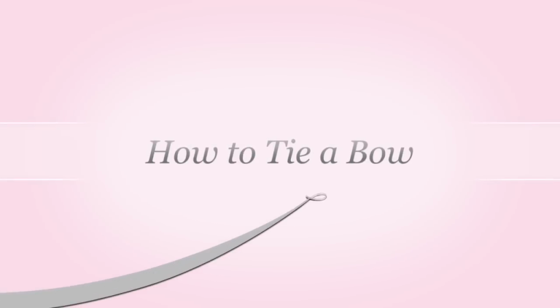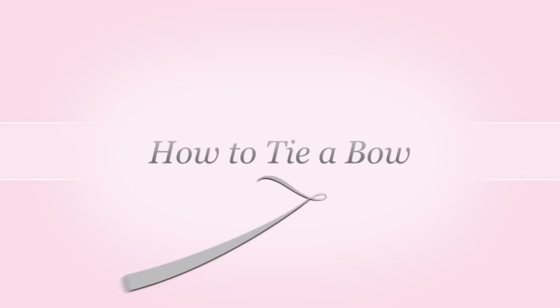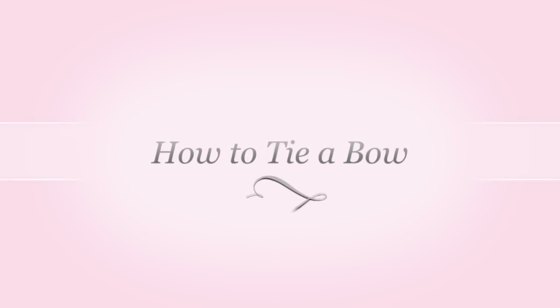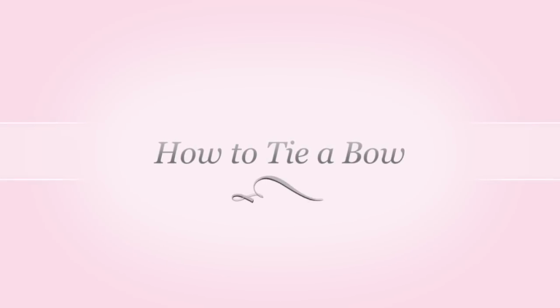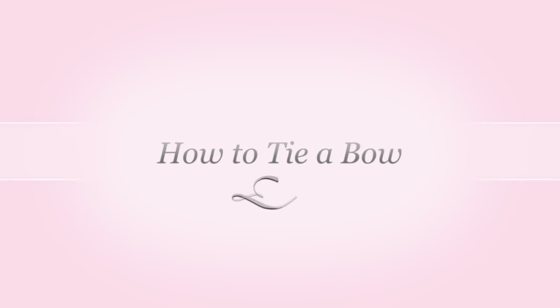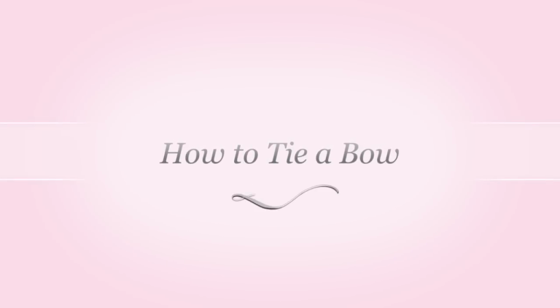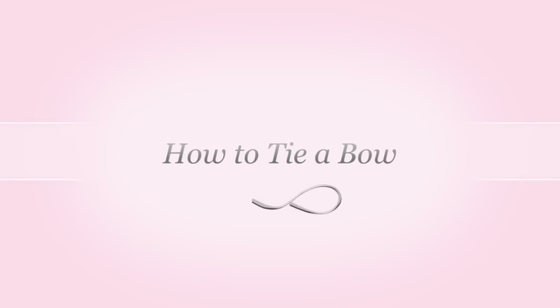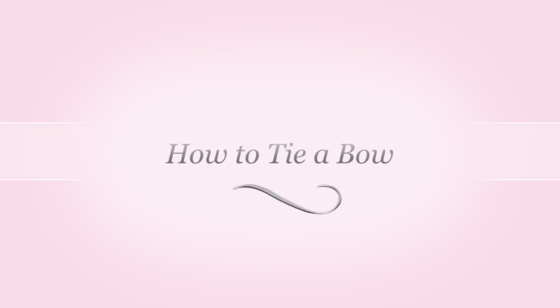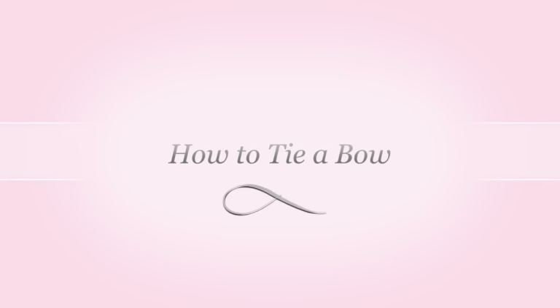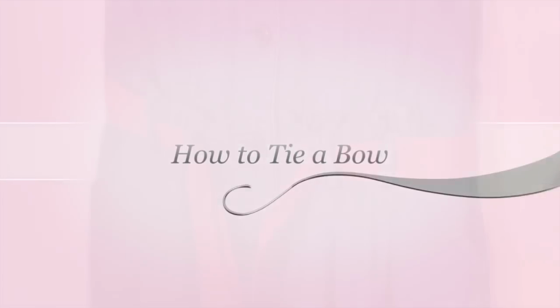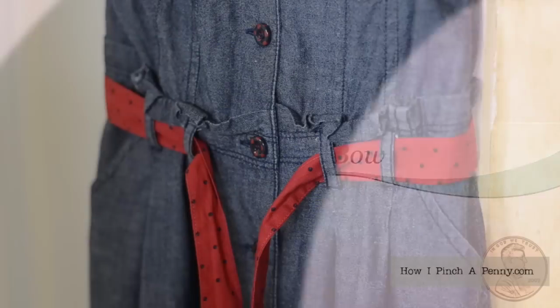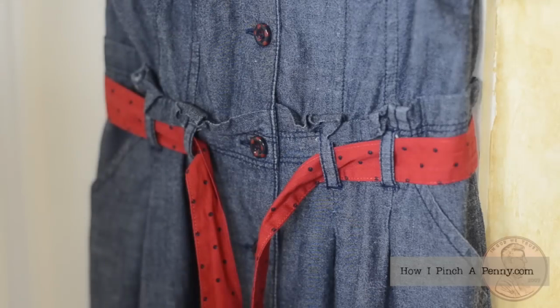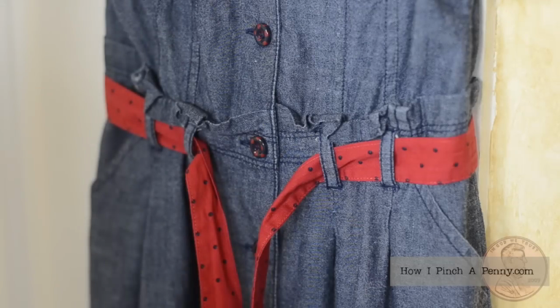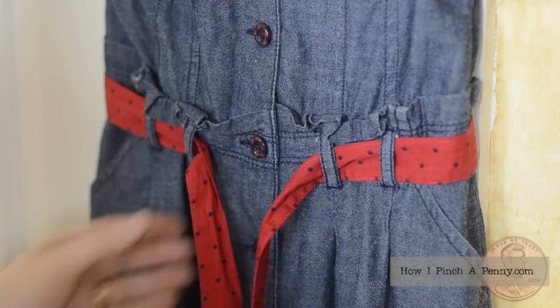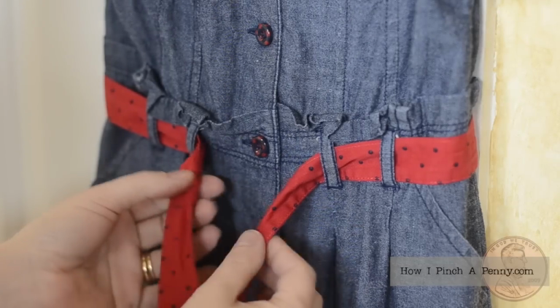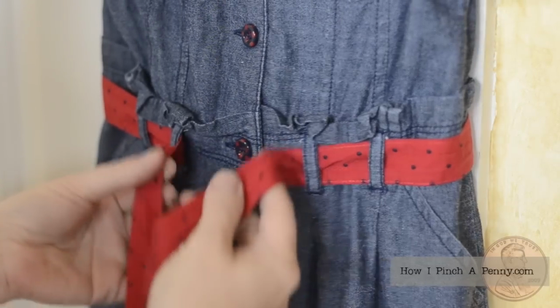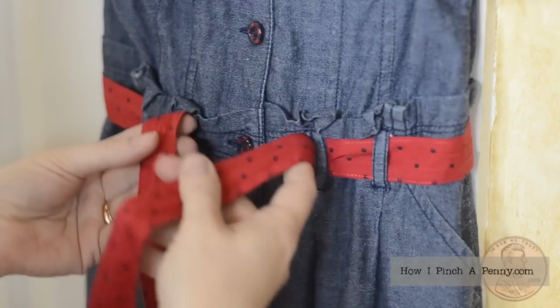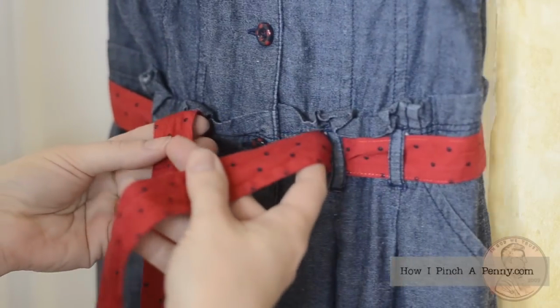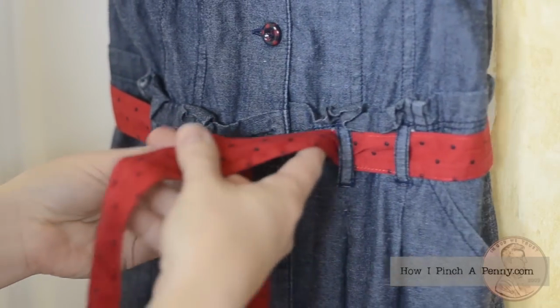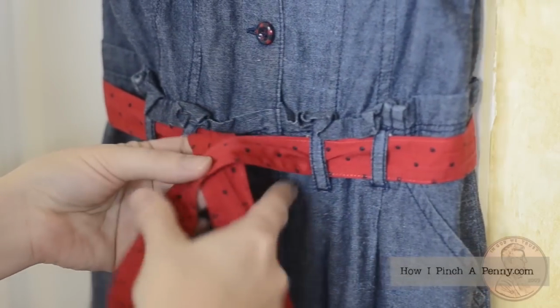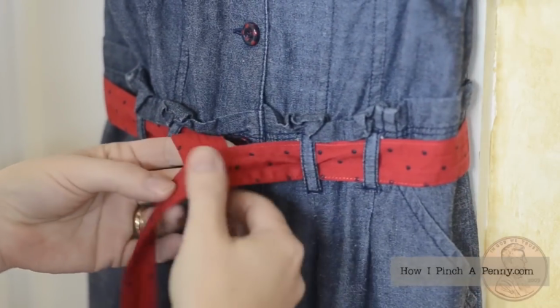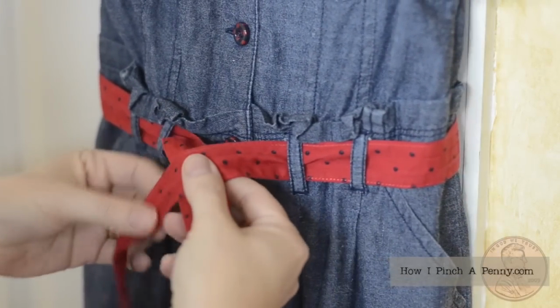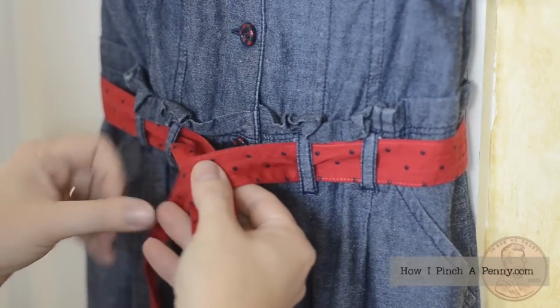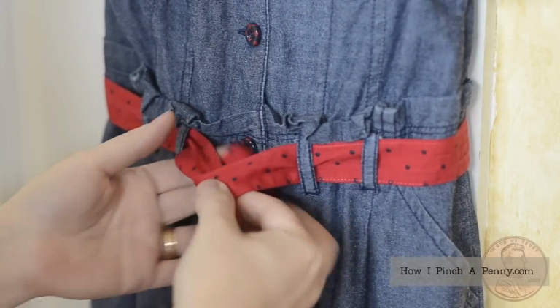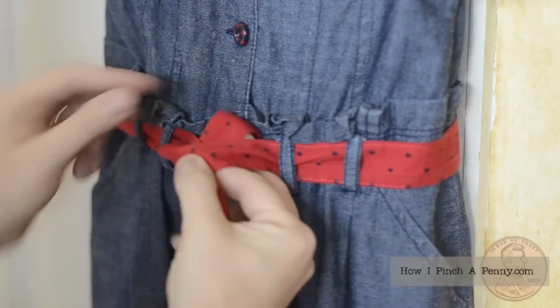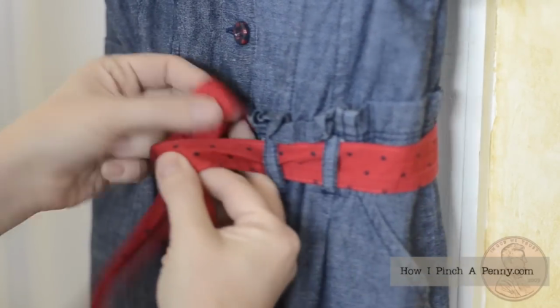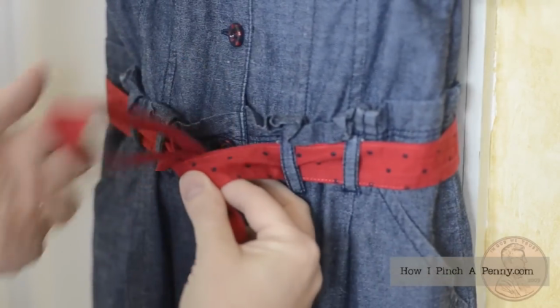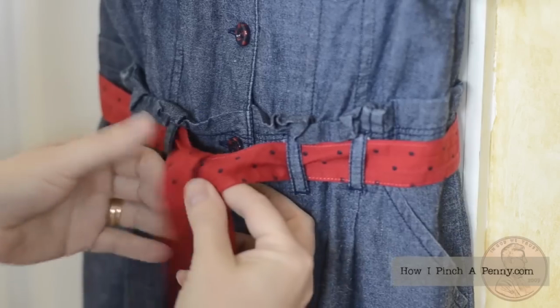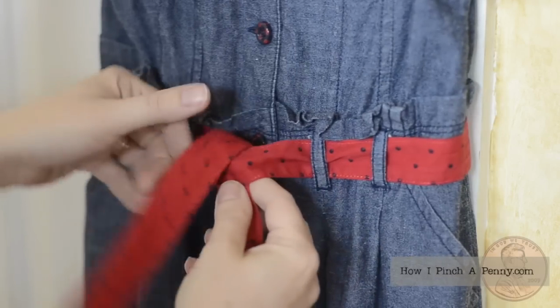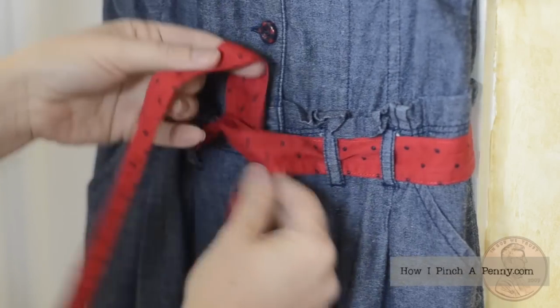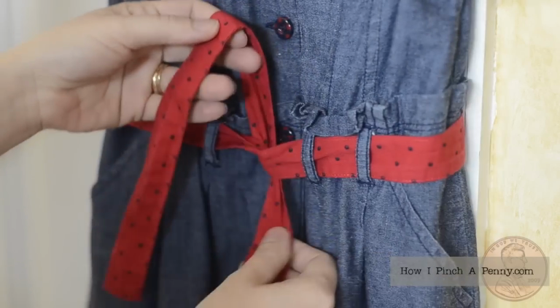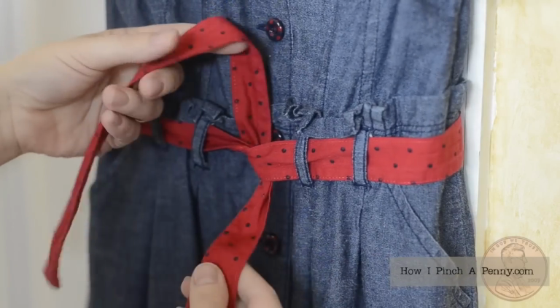This is Sarah Mock from HowIPinchAPenny.com showing you how I tie bows on my girls' dresses. Right over left, keeping everything flat — there's your knot.